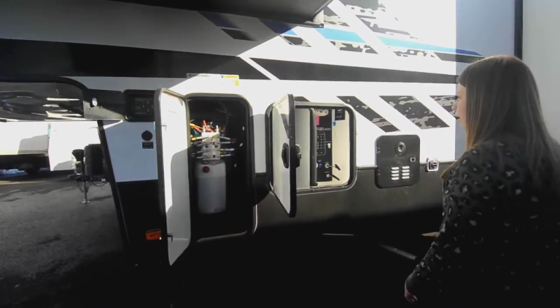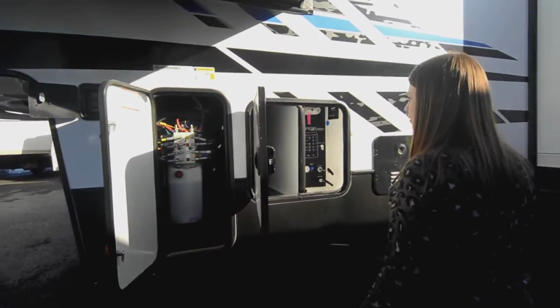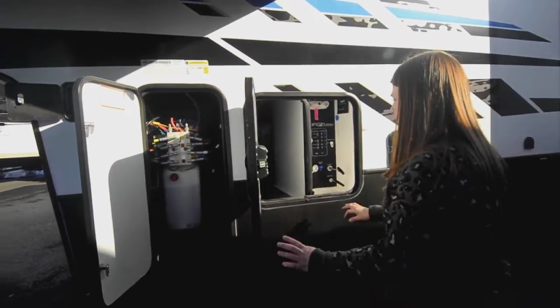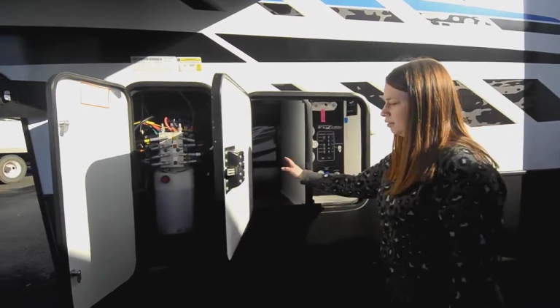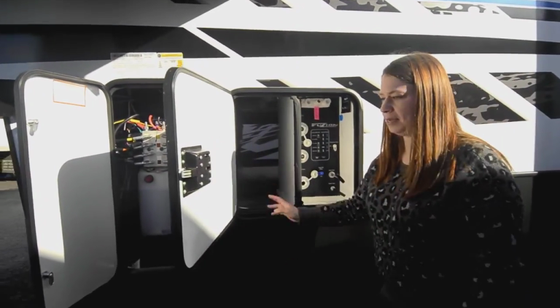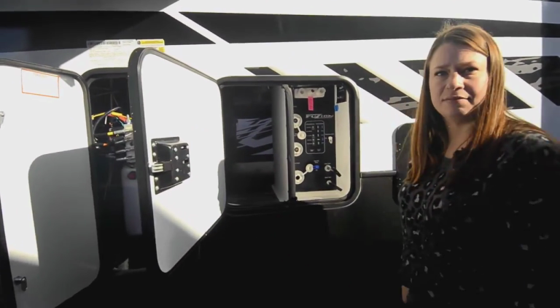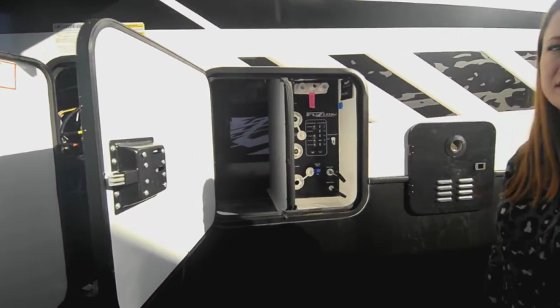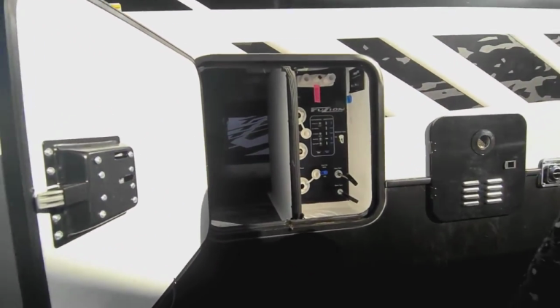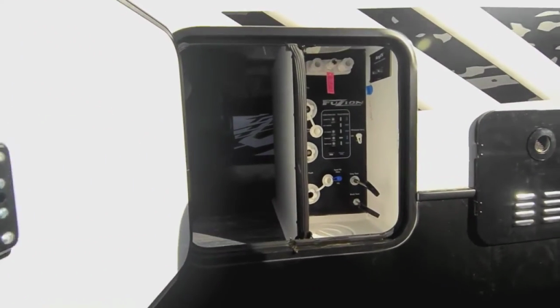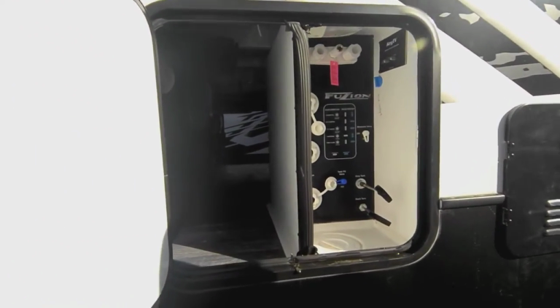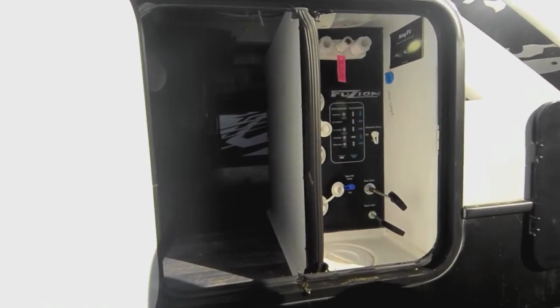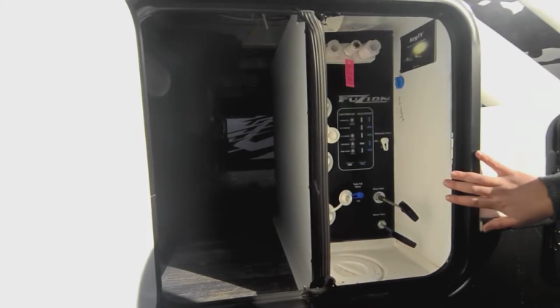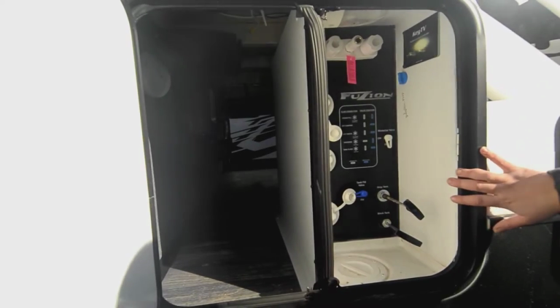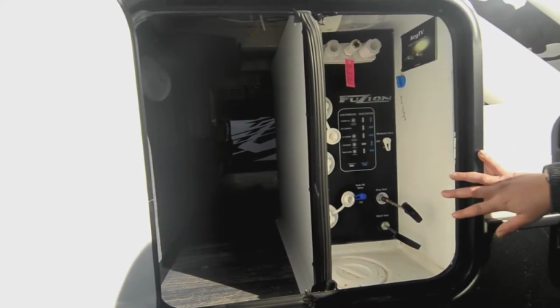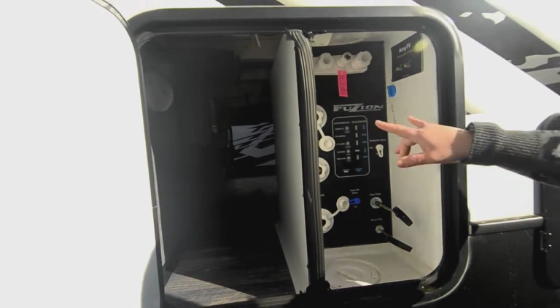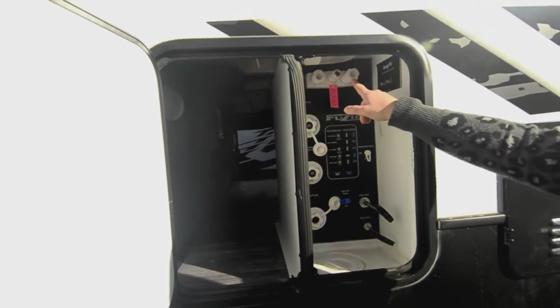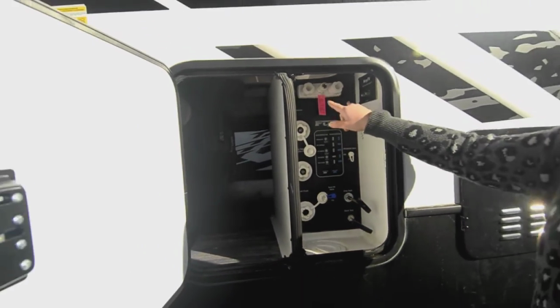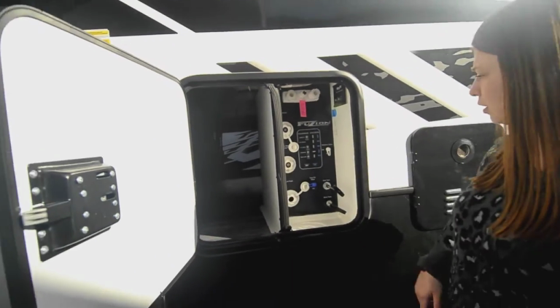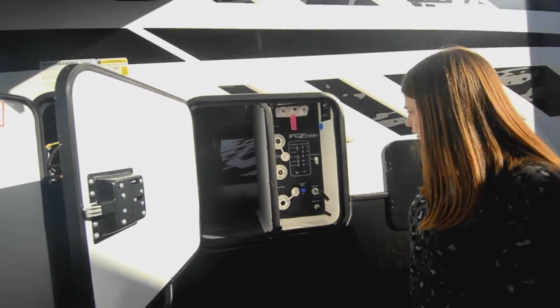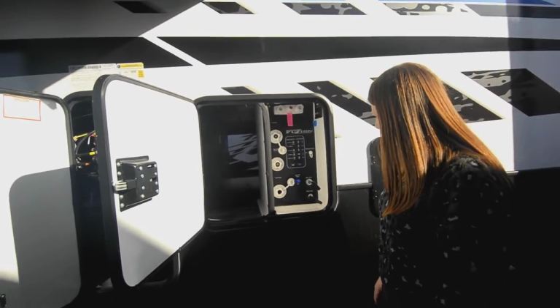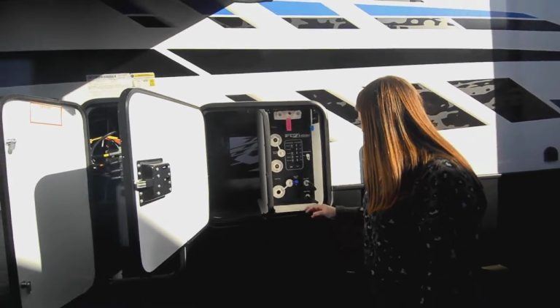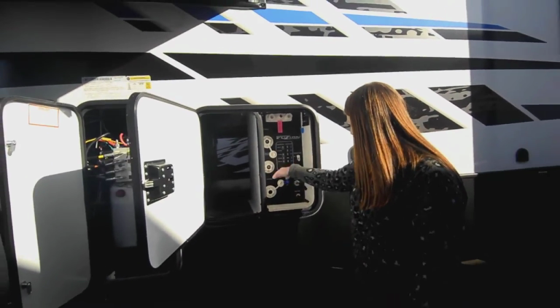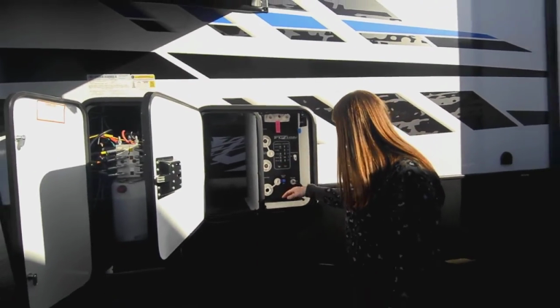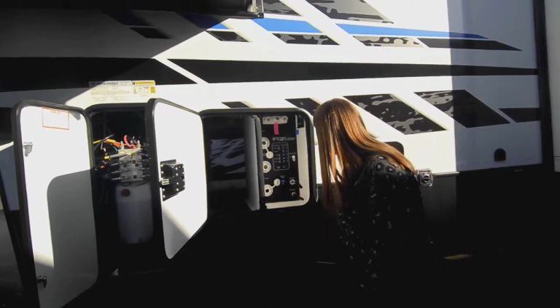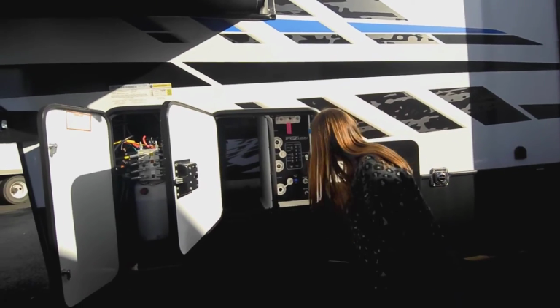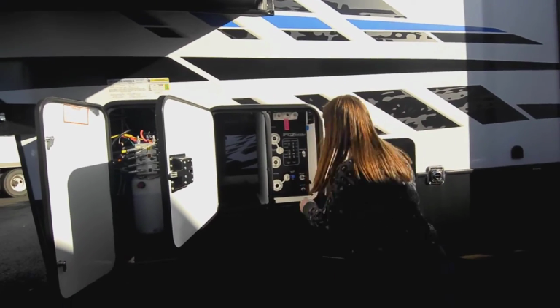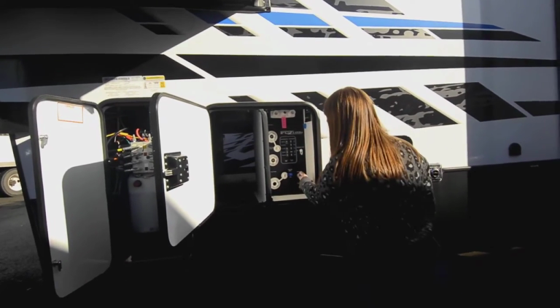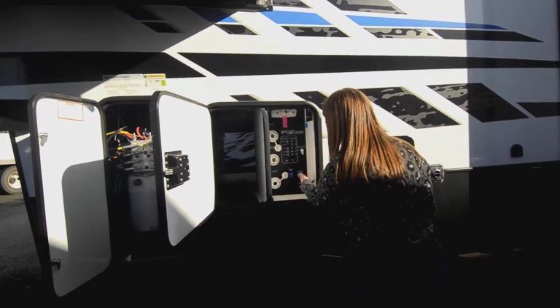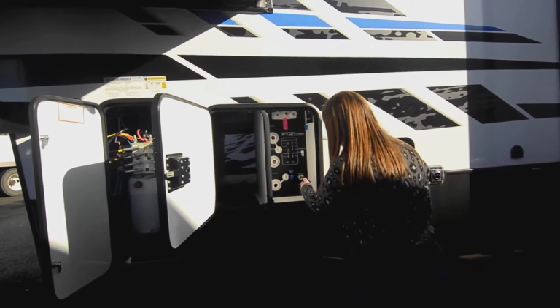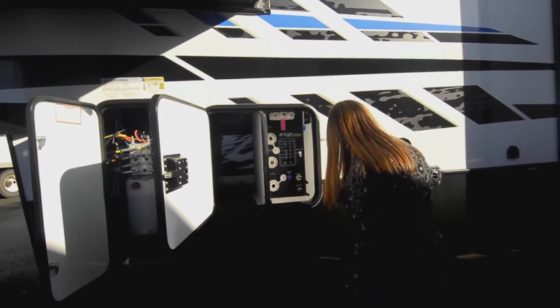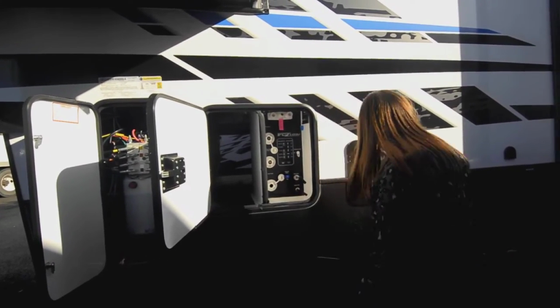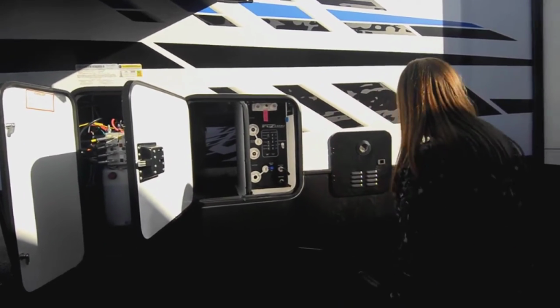This is a little peek of the pass-through storage, but also your wet bay. It's got the hot and cold outside shower, all your fills and your flushes. Your poles are going to be in there as well.